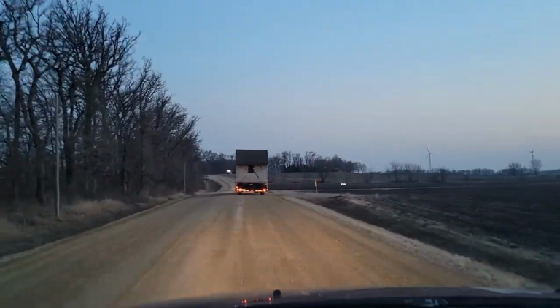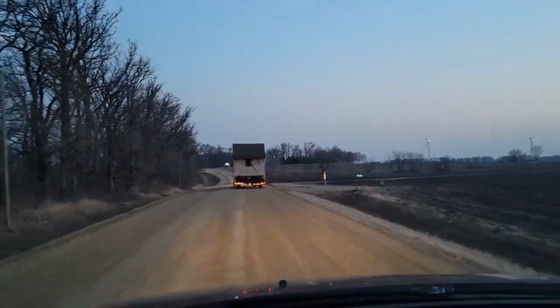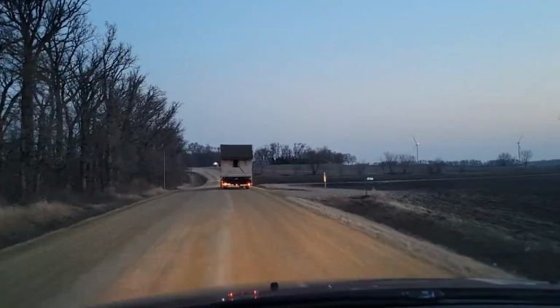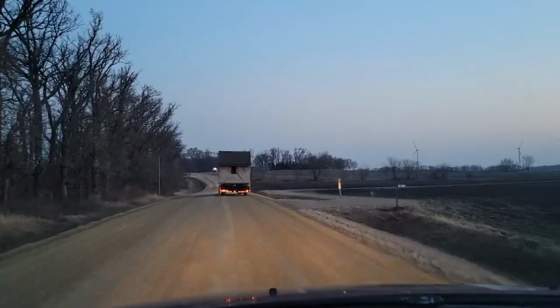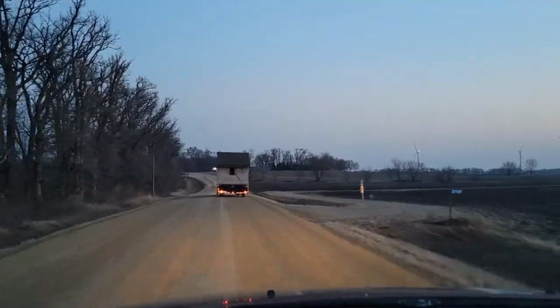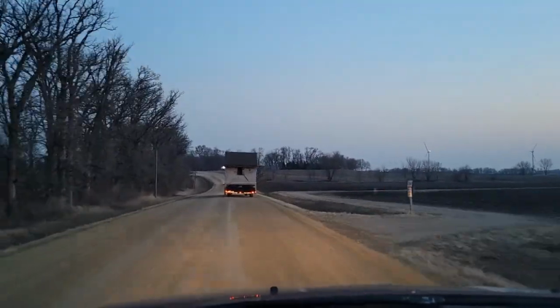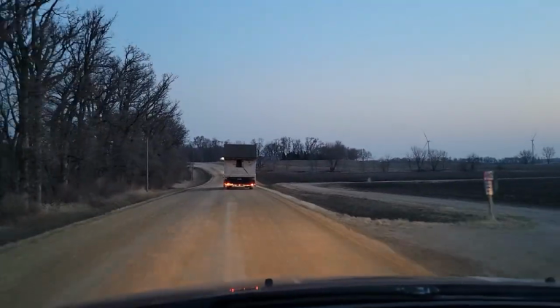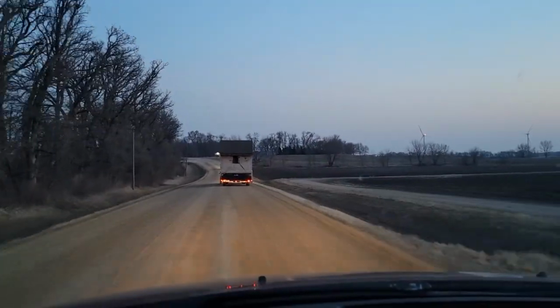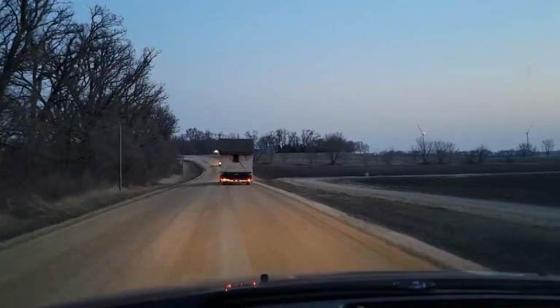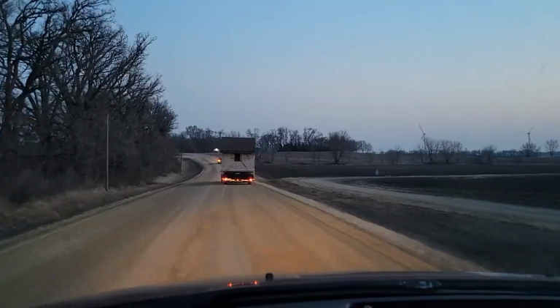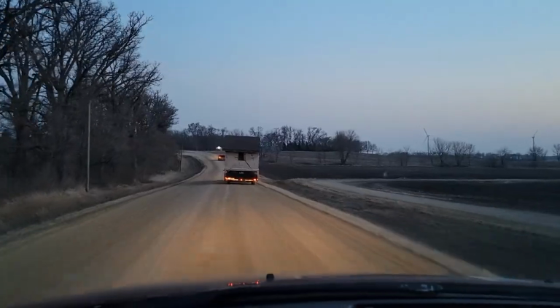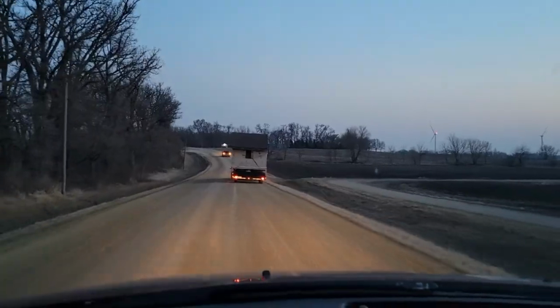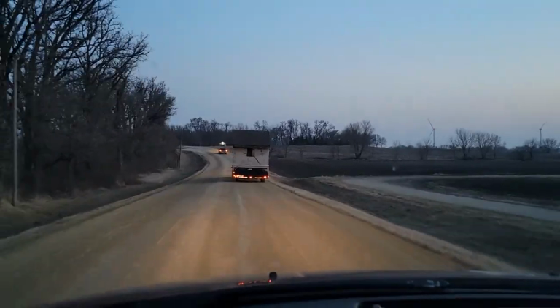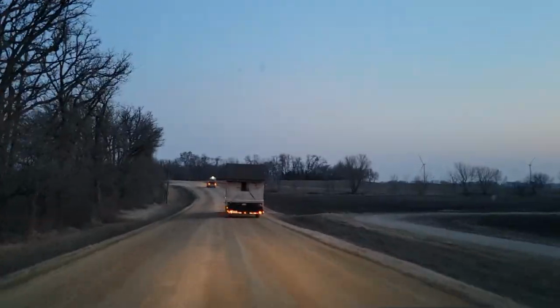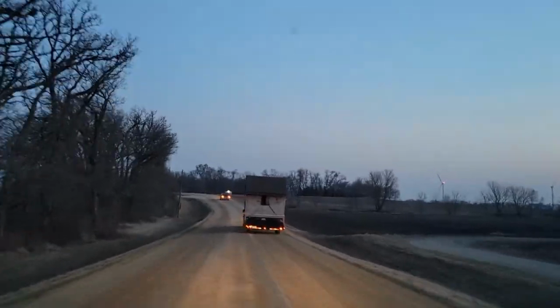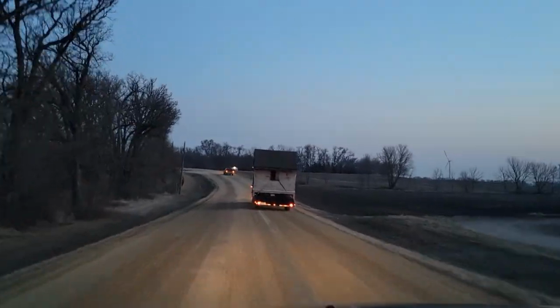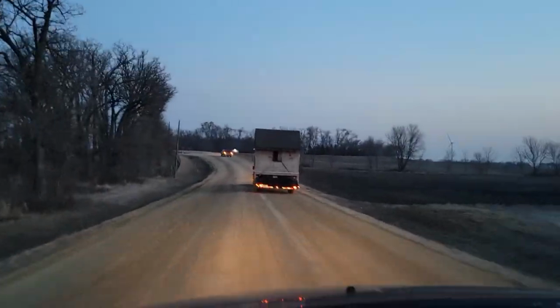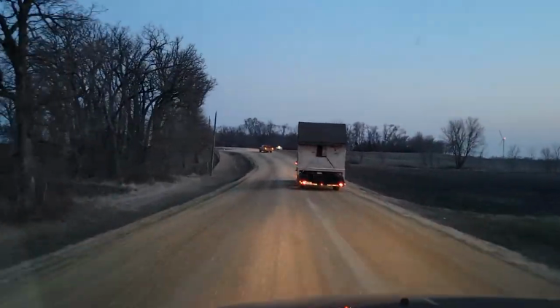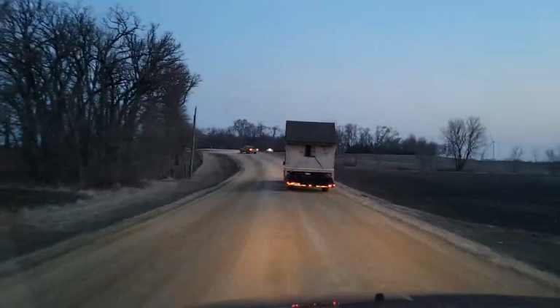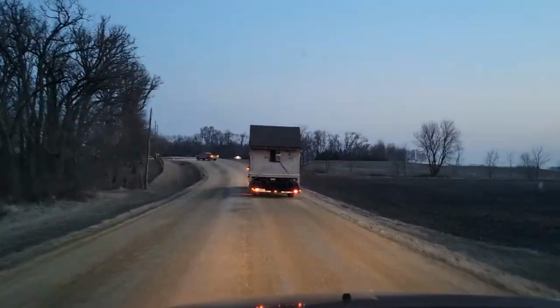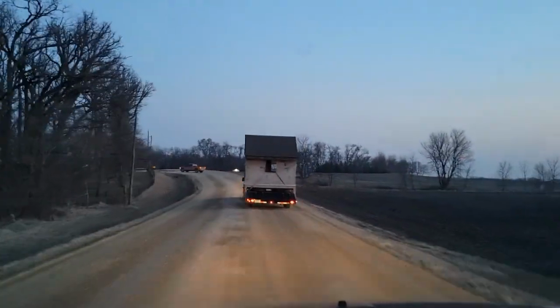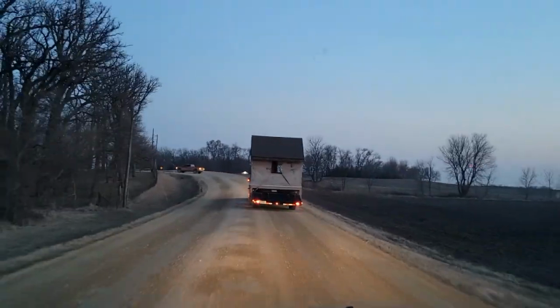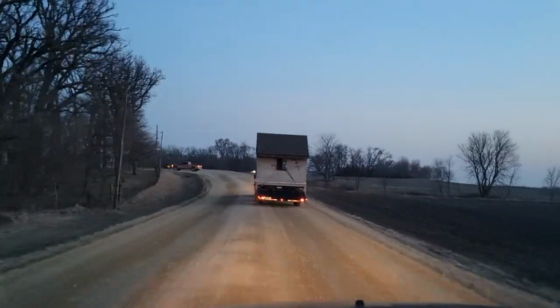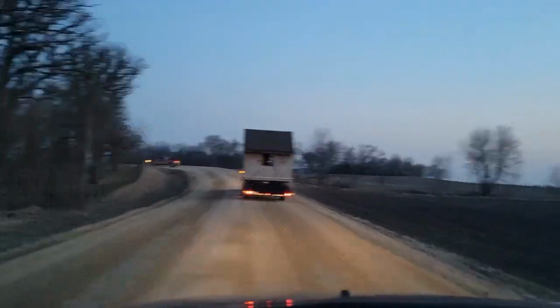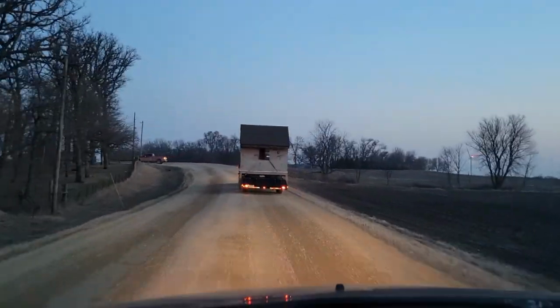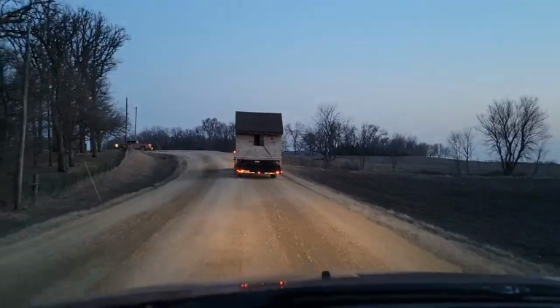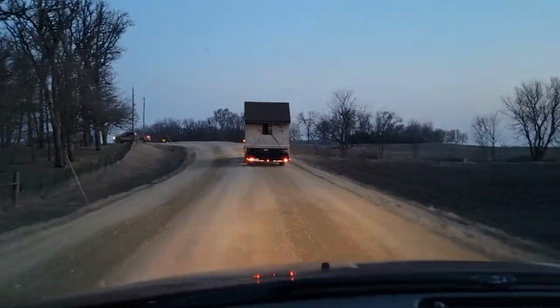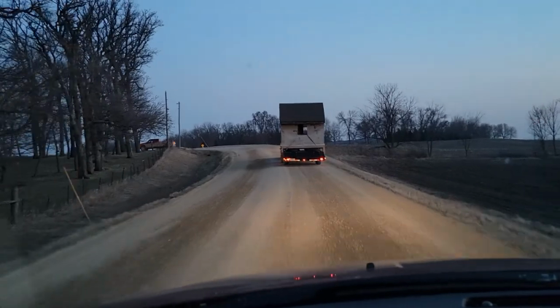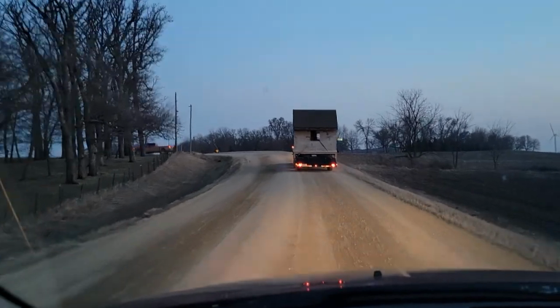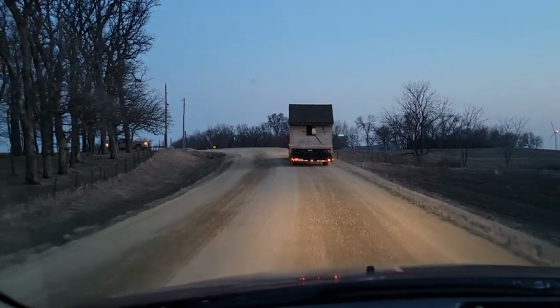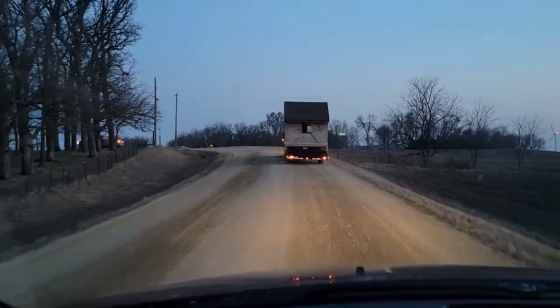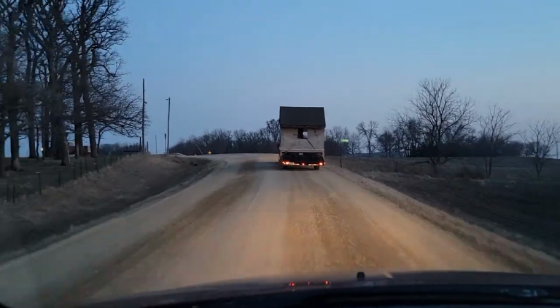It's gravel roads the whole way and we were able to get up to 30 miles an hour easy and it rolled really smooth.